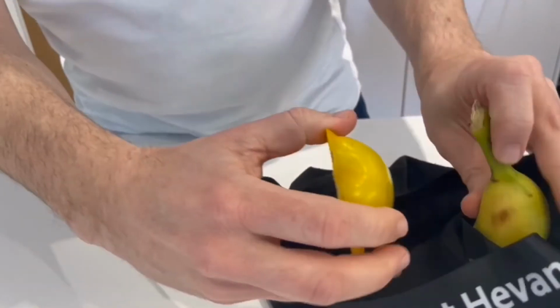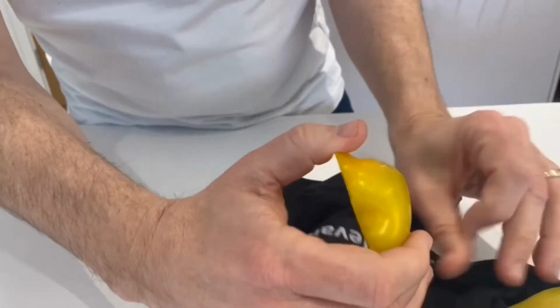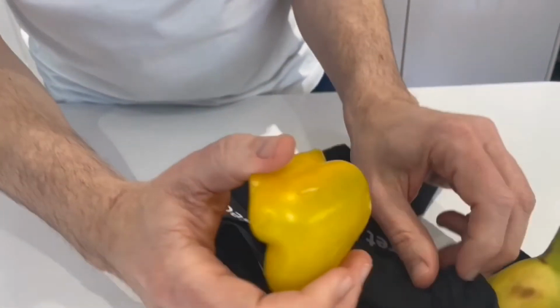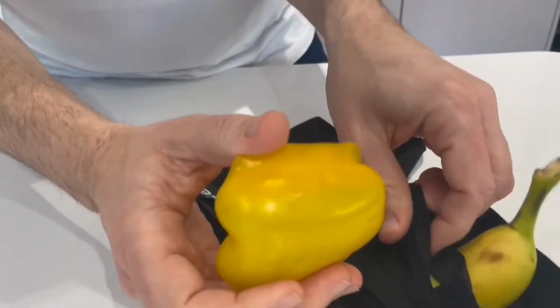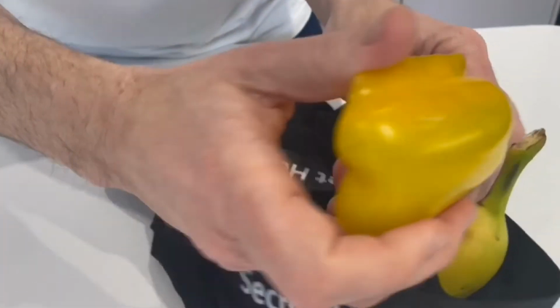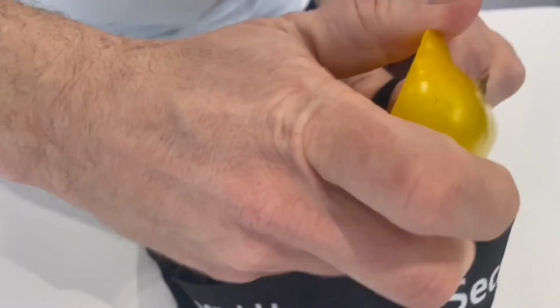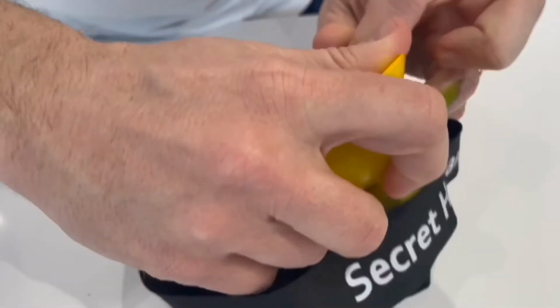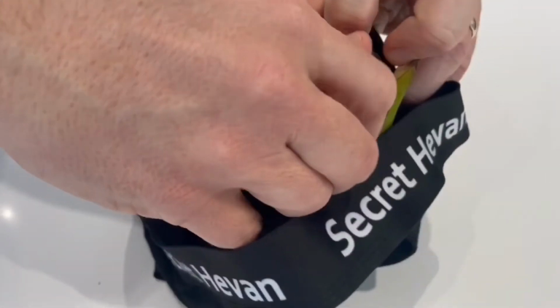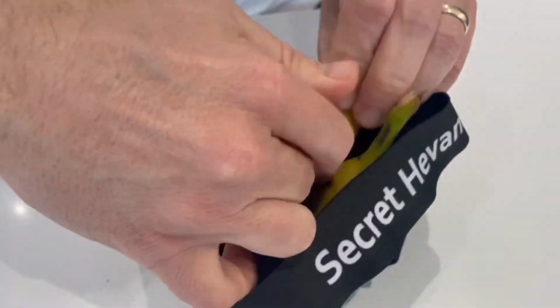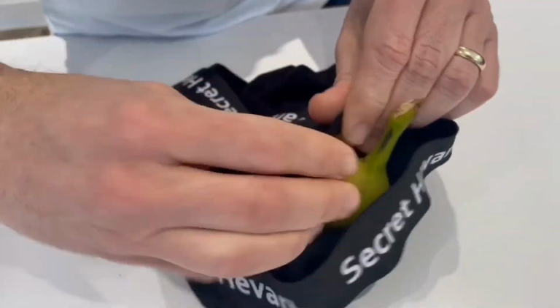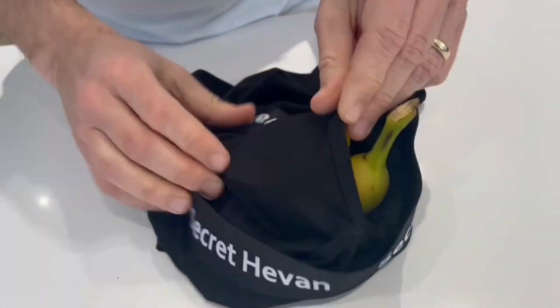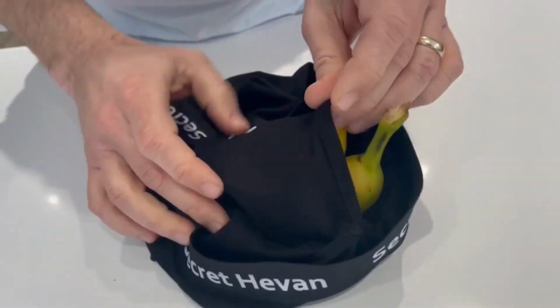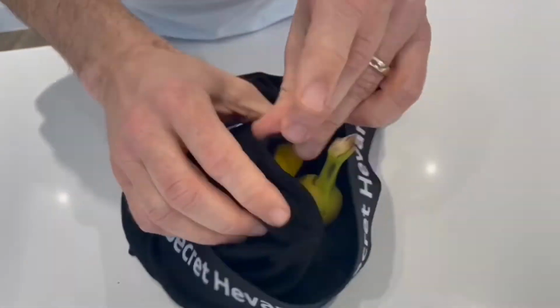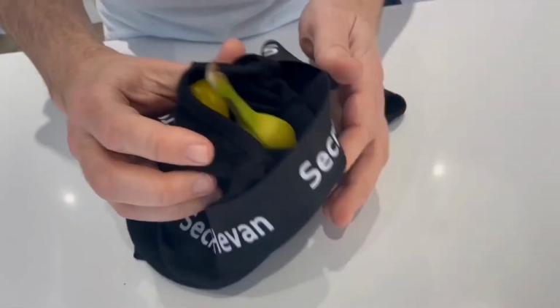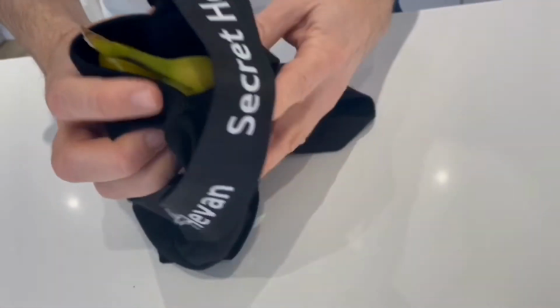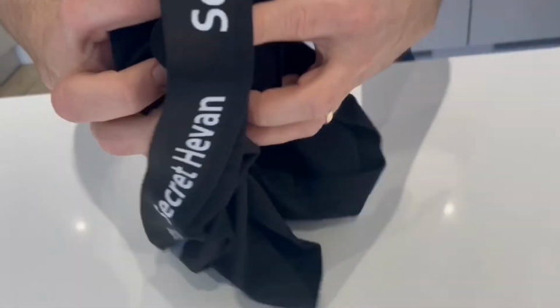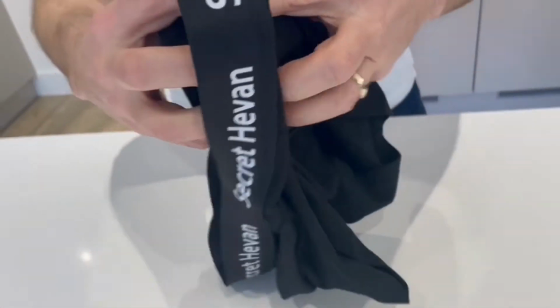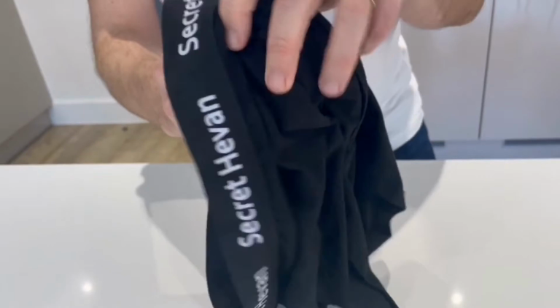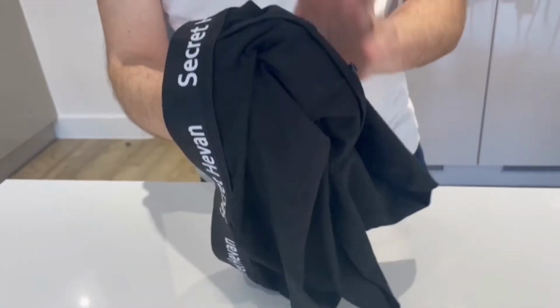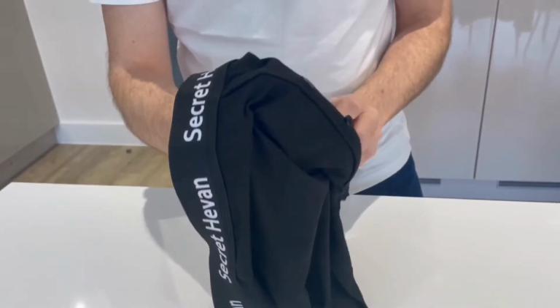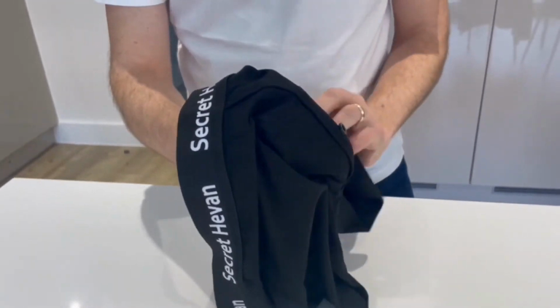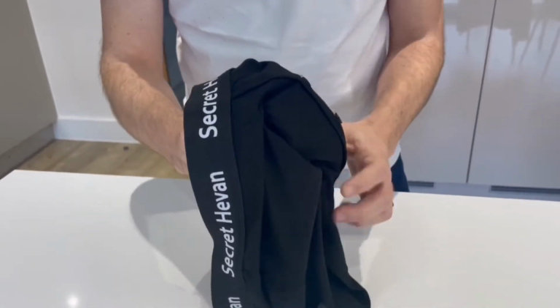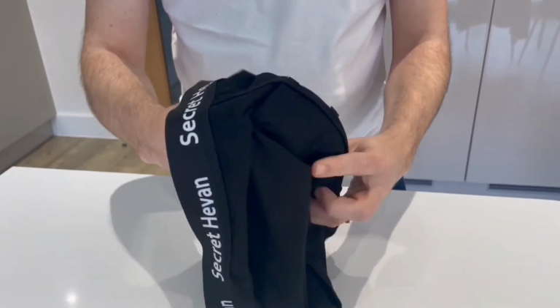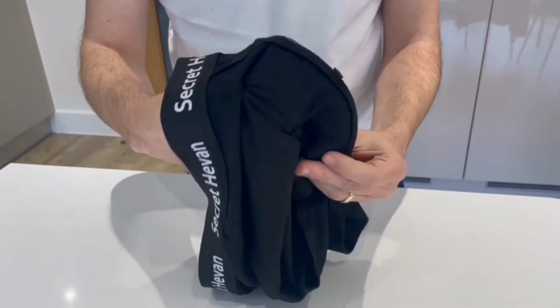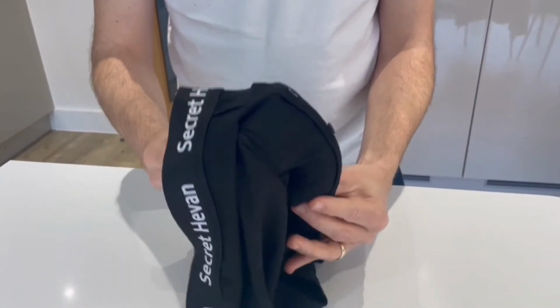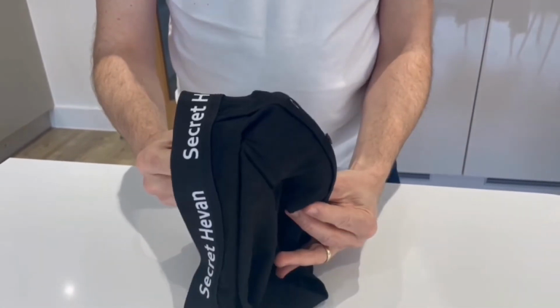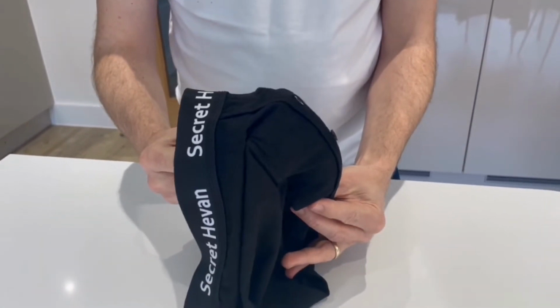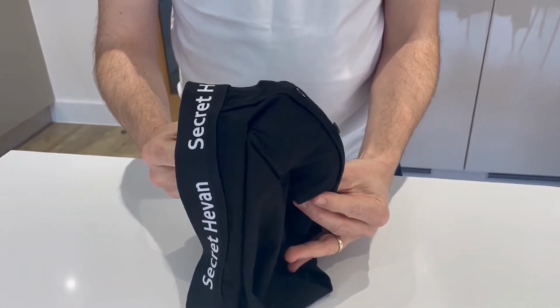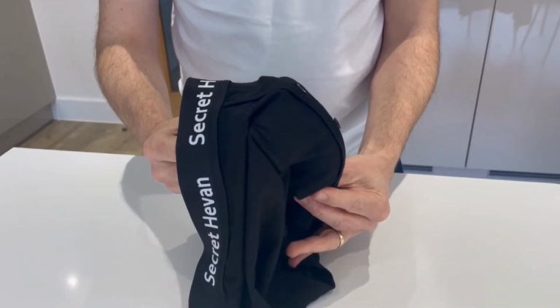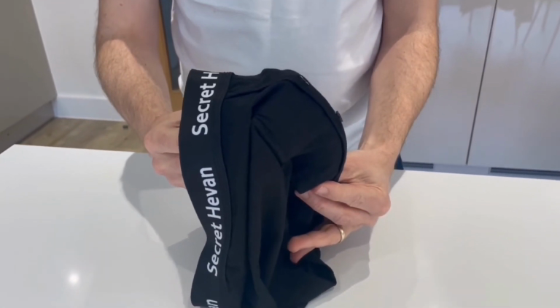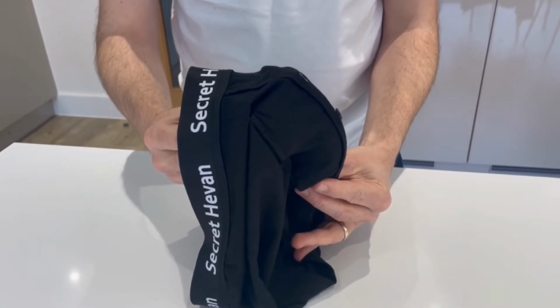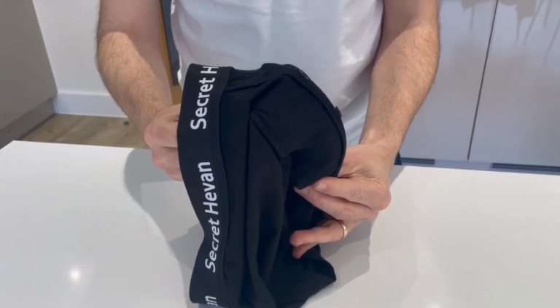Next, you'll want to position the cup inside the pouch, and the pouch helps protect your skin. There you go. Everything's in place.